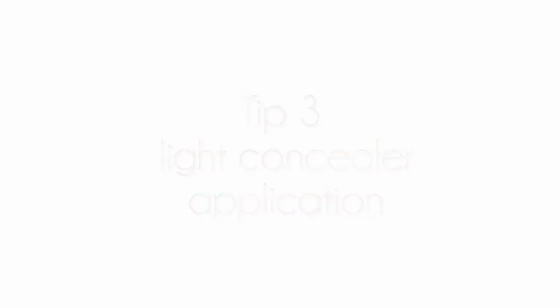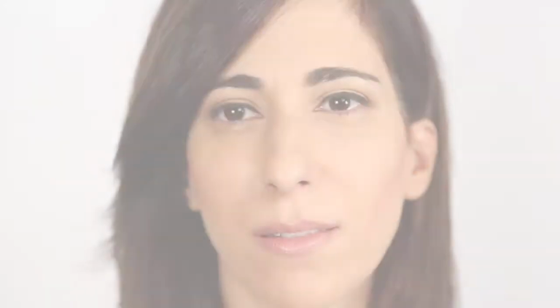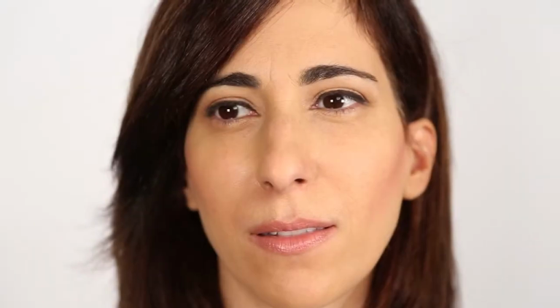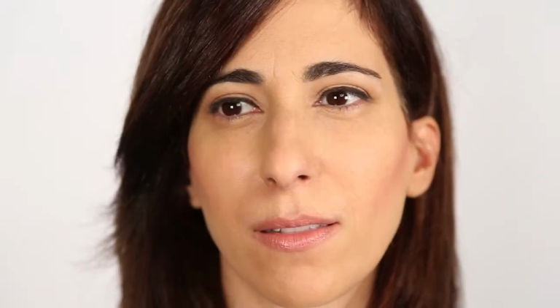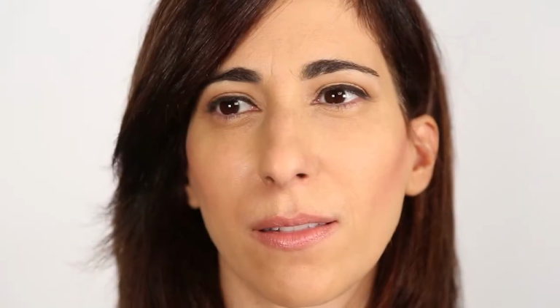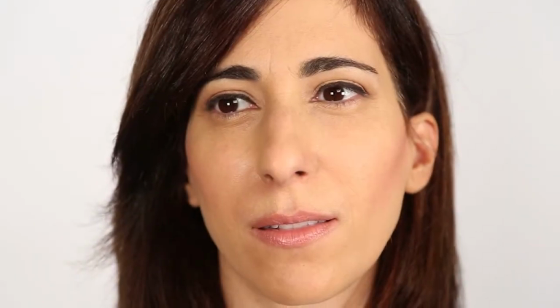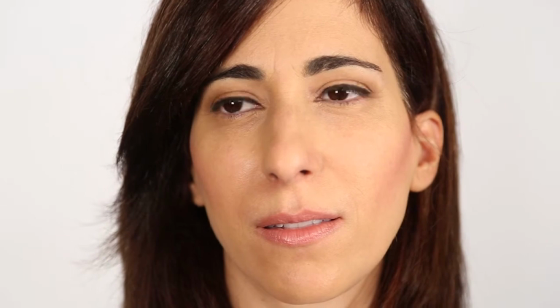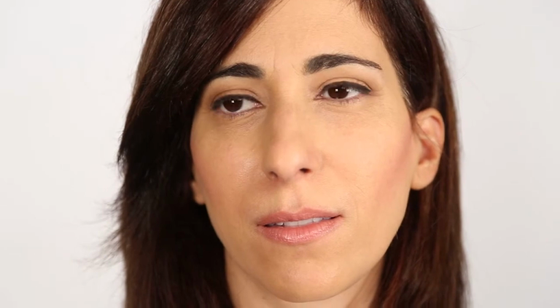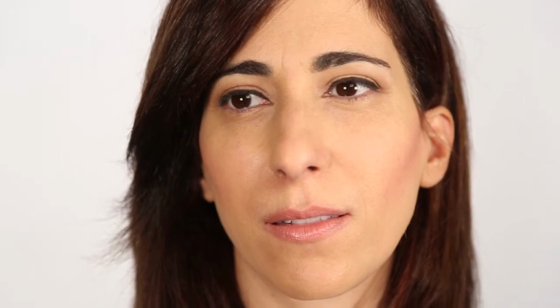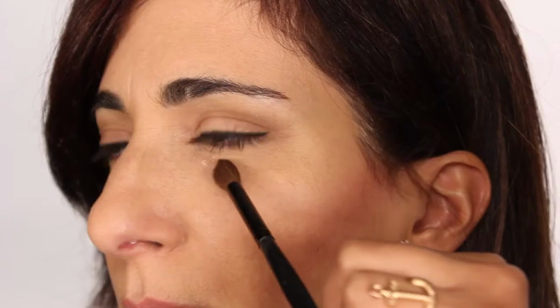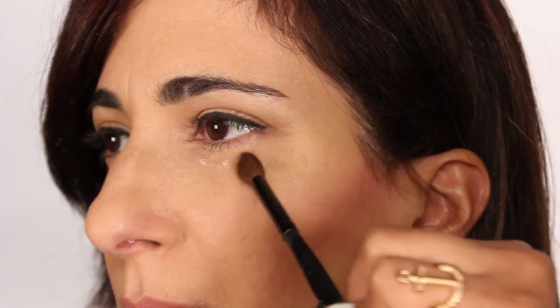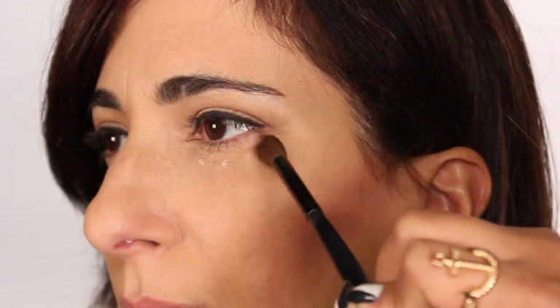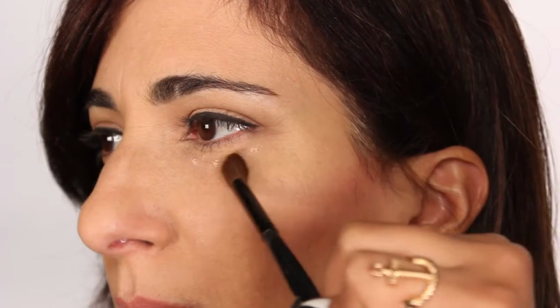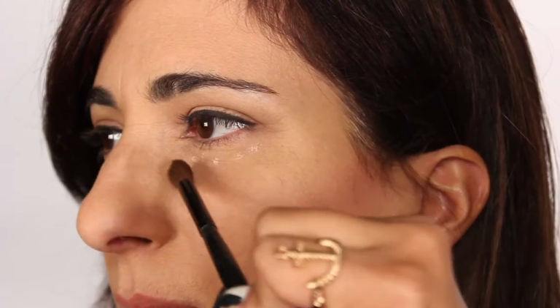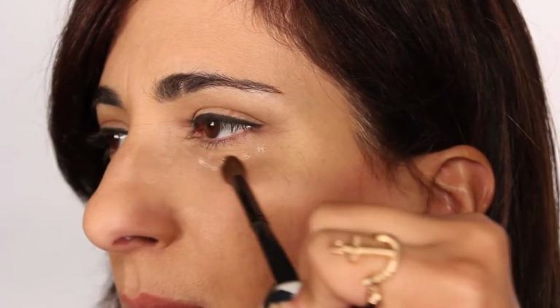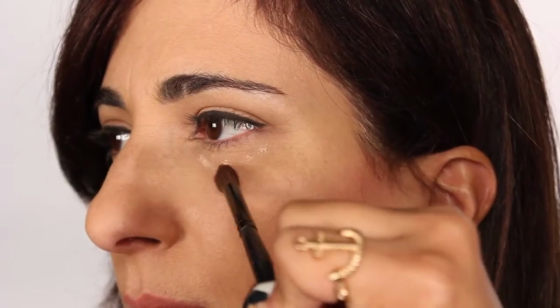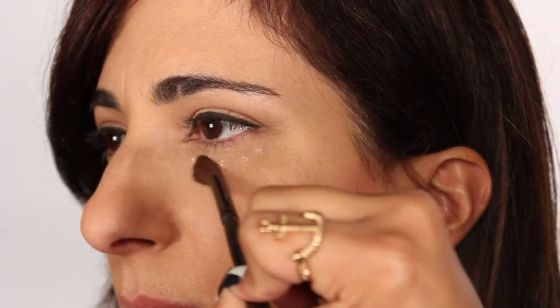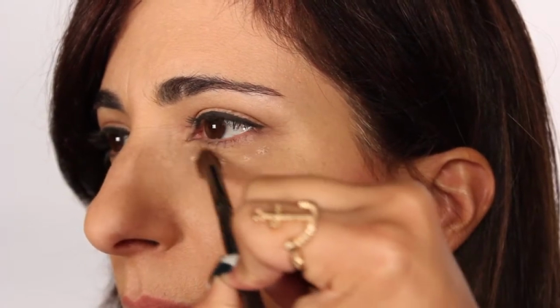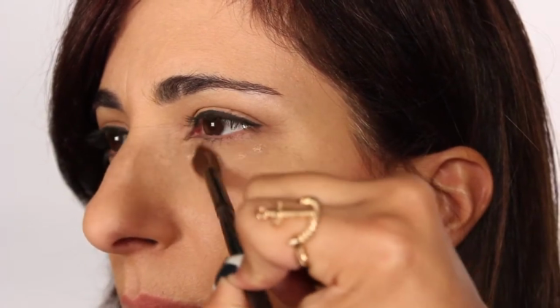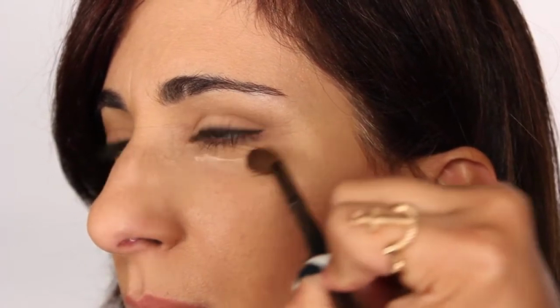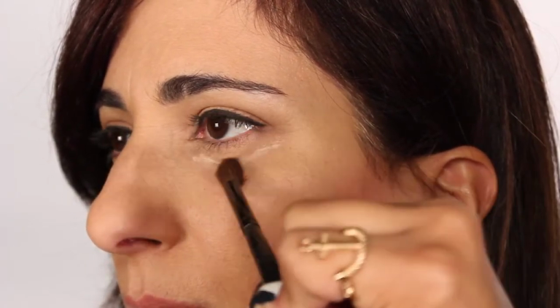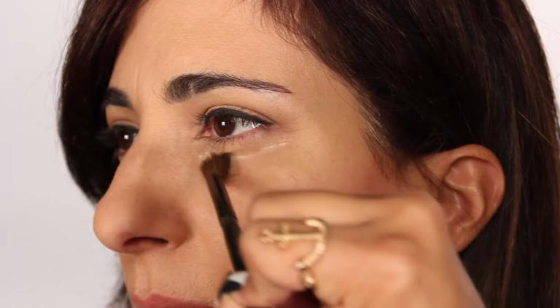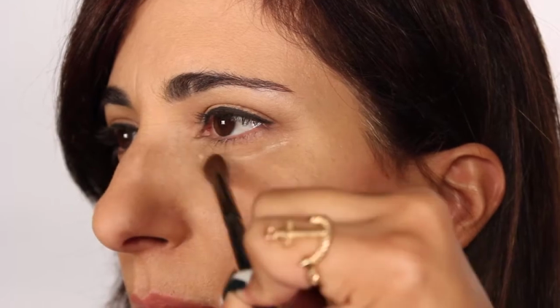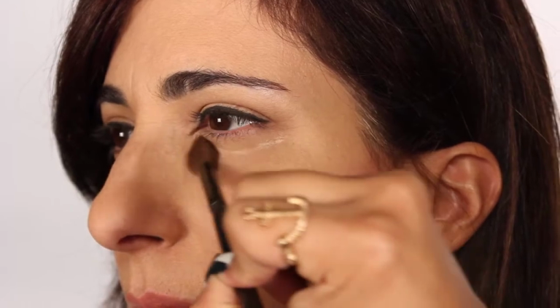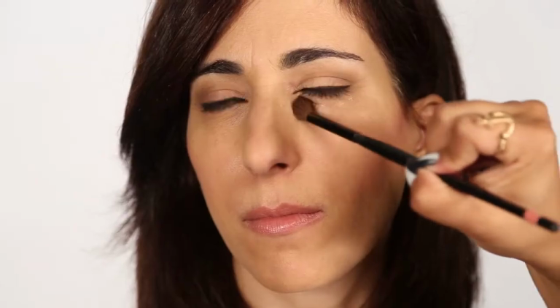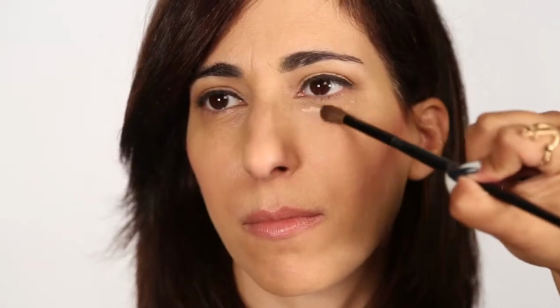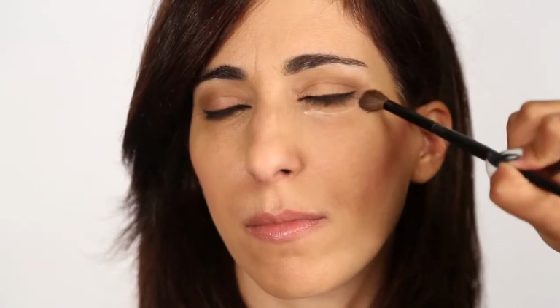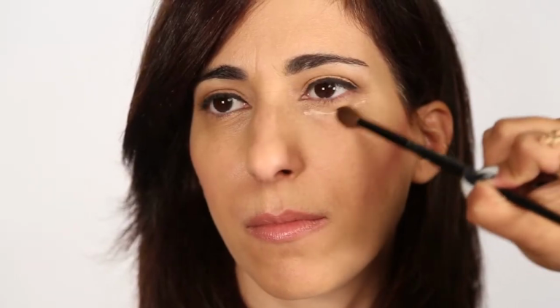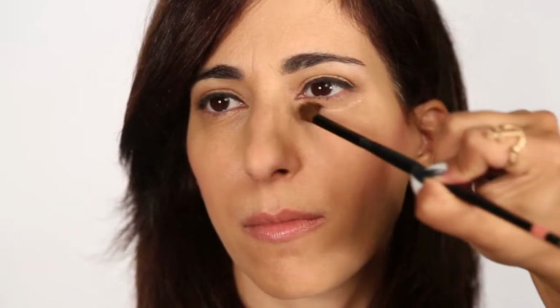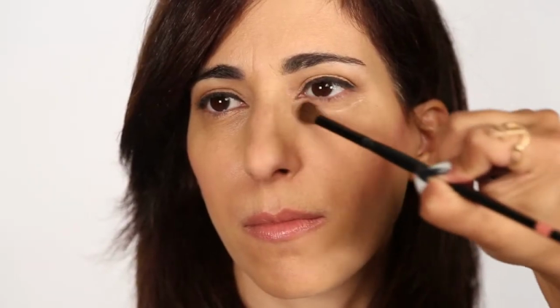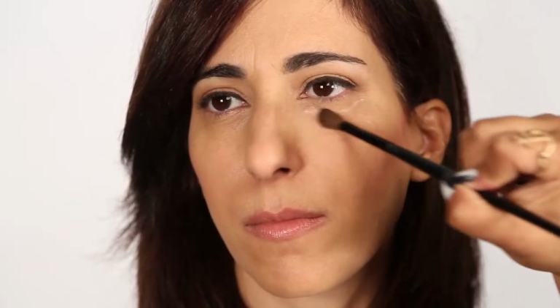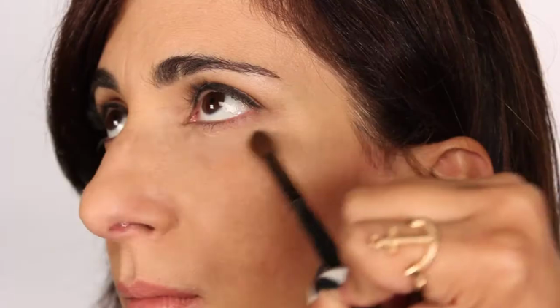I'm going to be applying Melanie's concealer now. One thing to avoid to make you look older is to apply the concealer with a very light application.